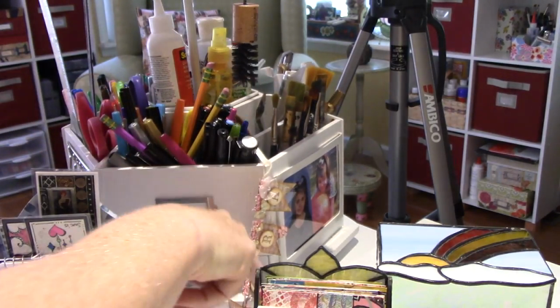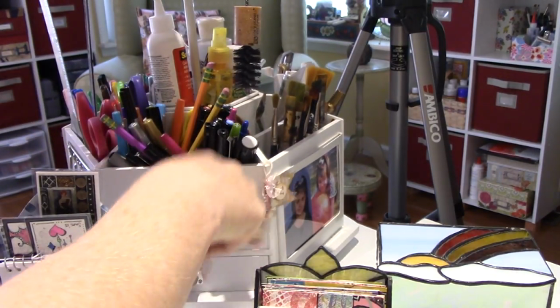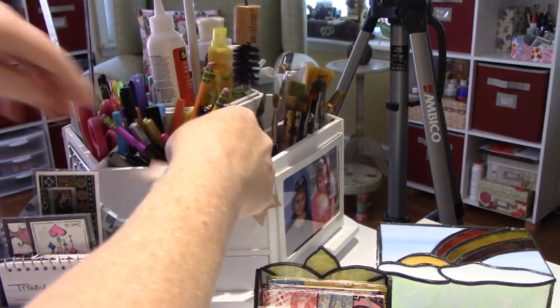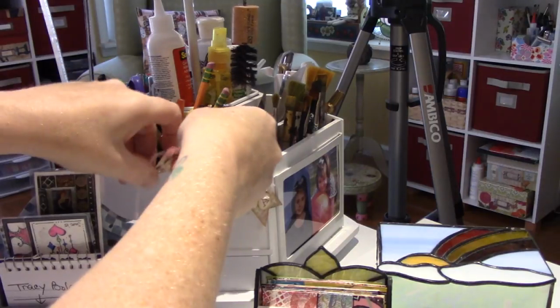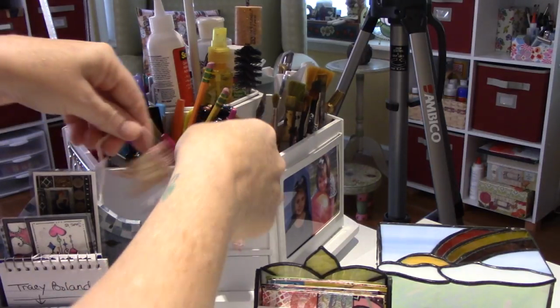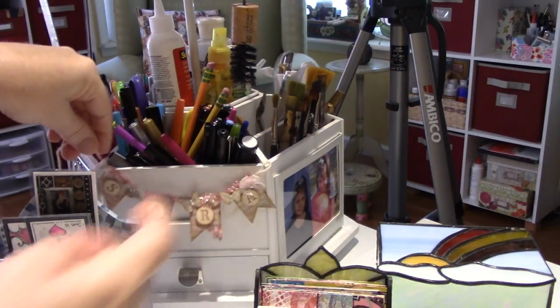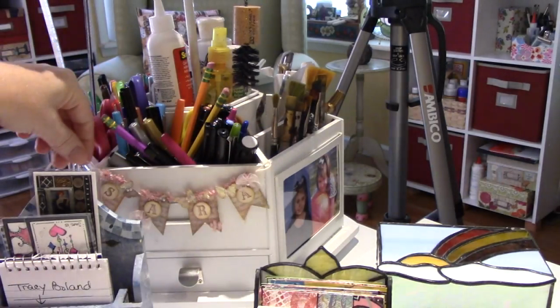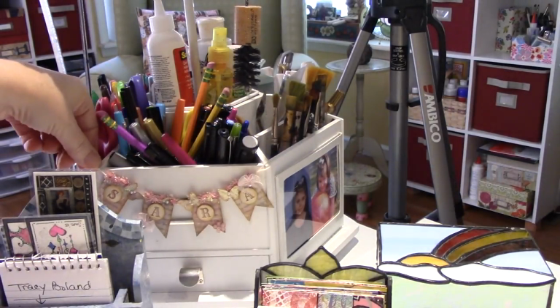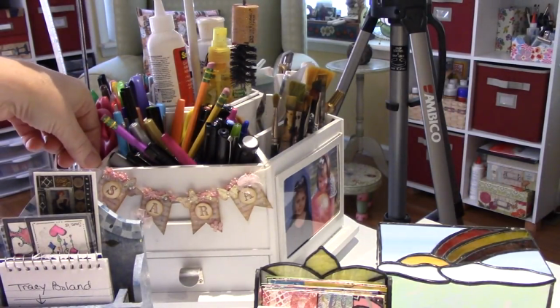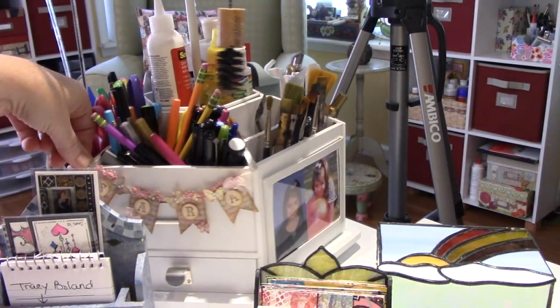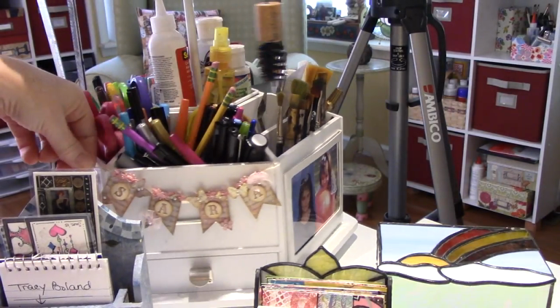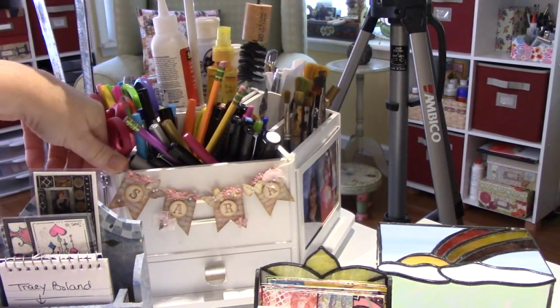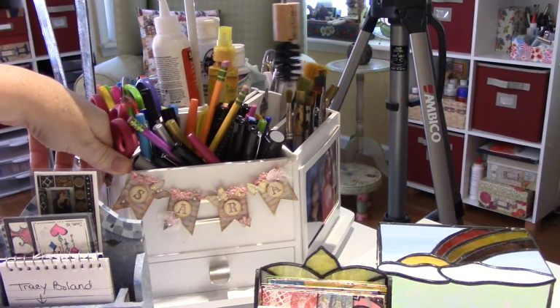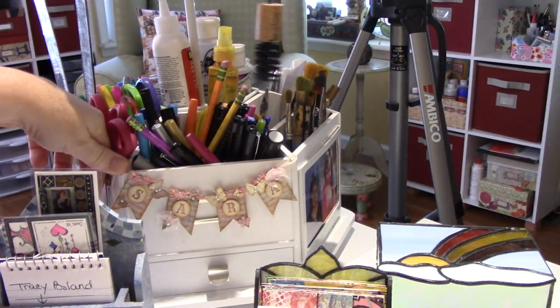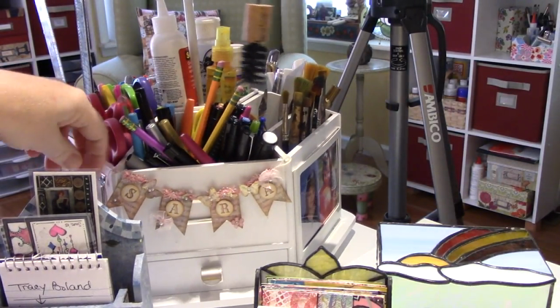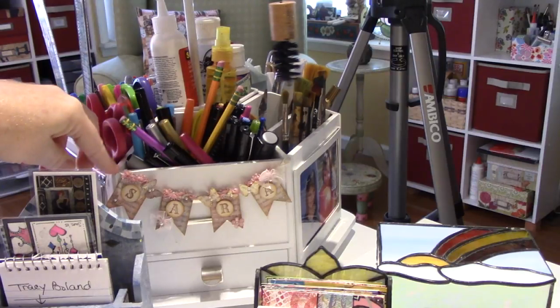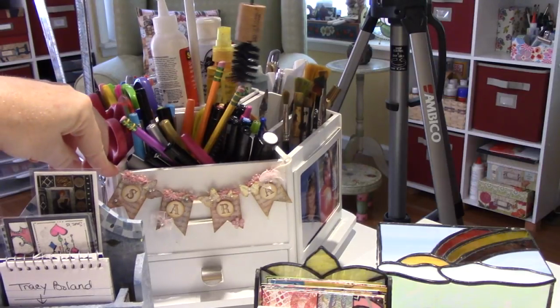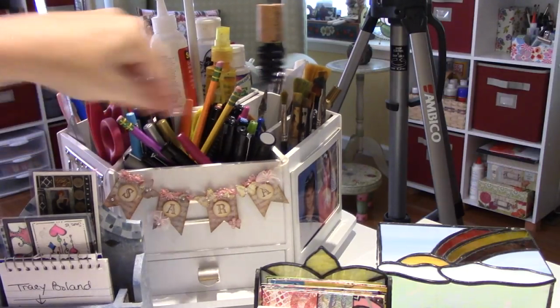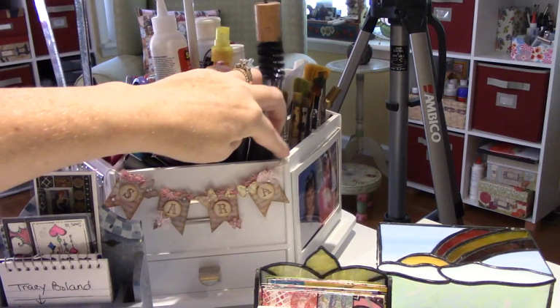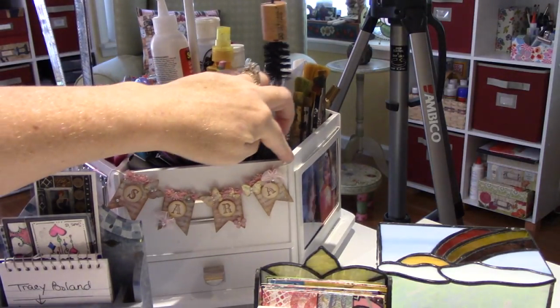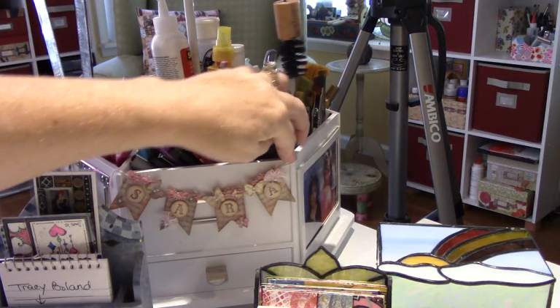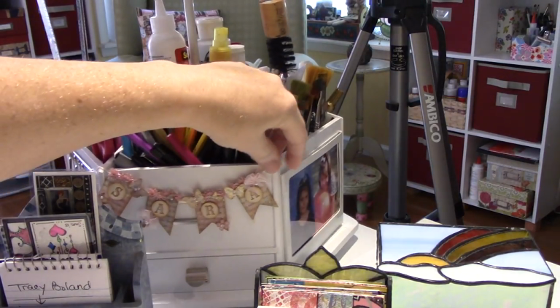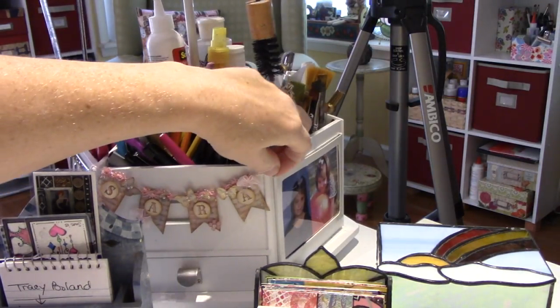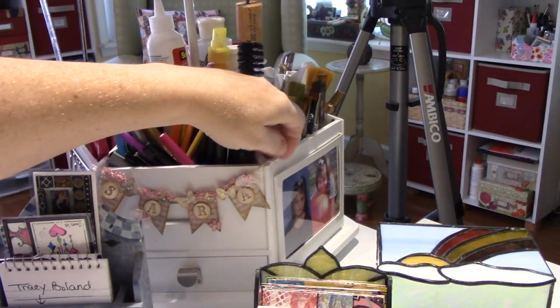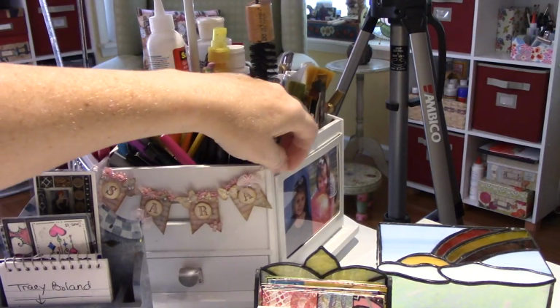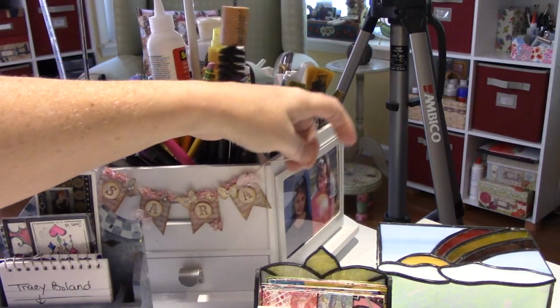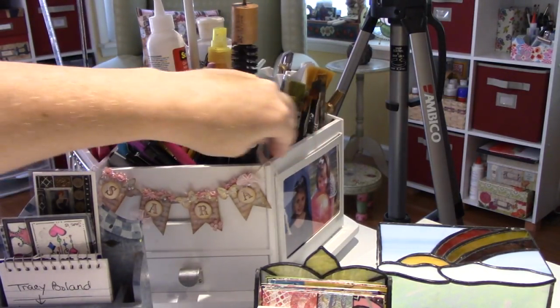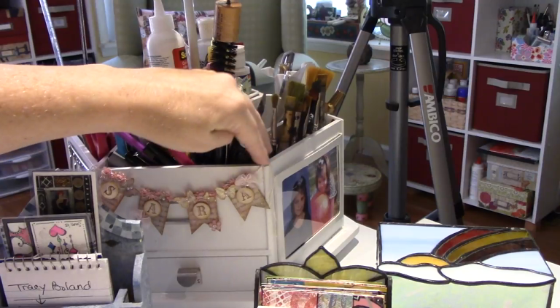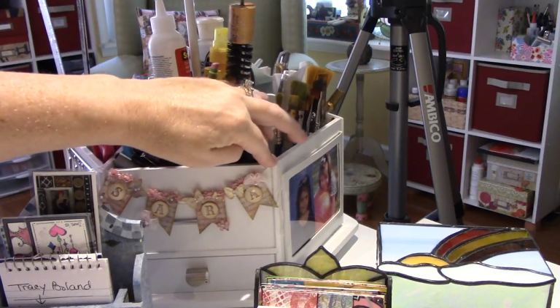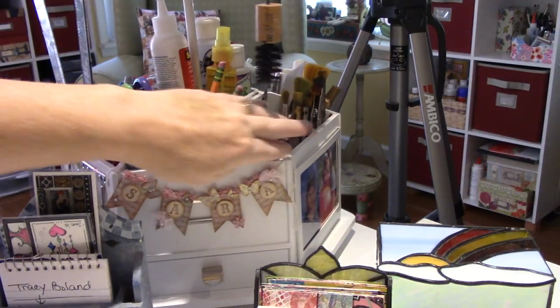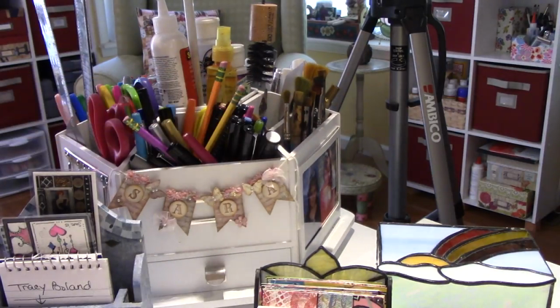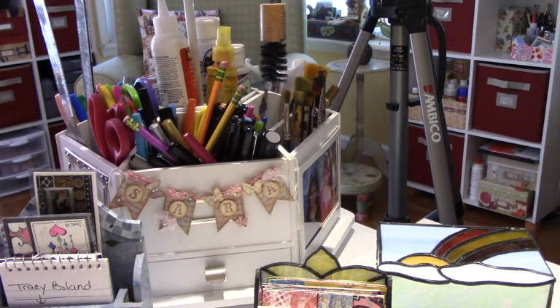Mary Ellen made me this — I want to put it back up. My little Sarah Banner. It's just hanging from a dot. Thank you Mary Ellen, I love it so much.